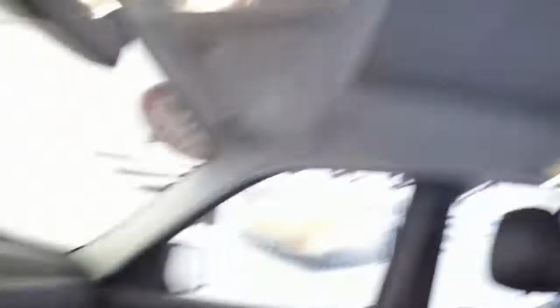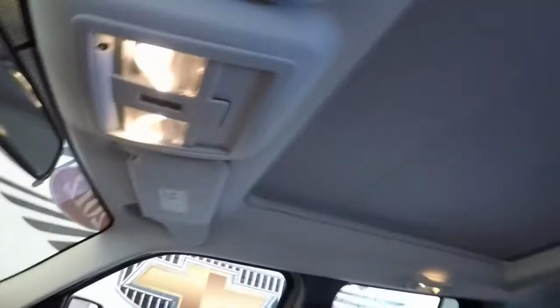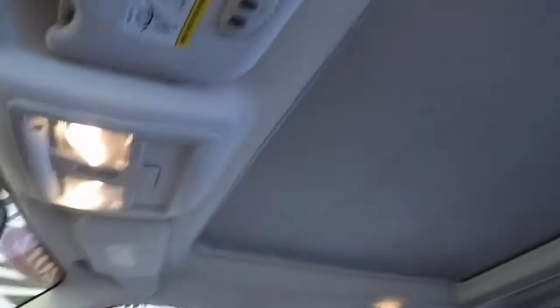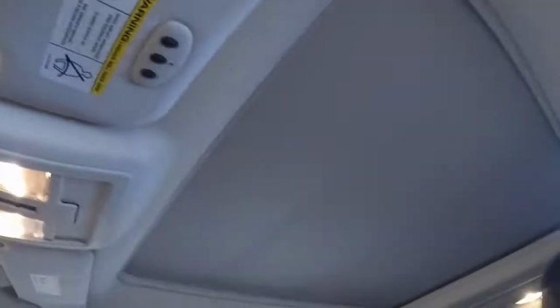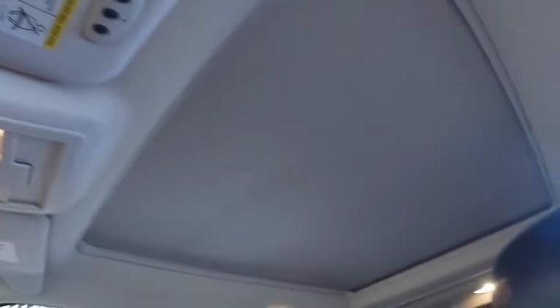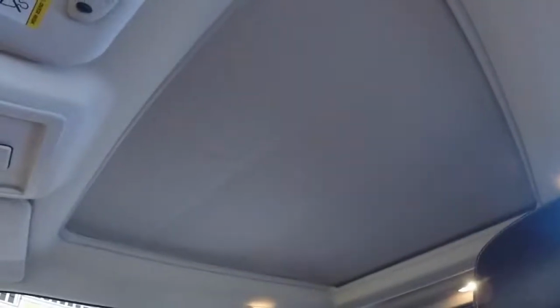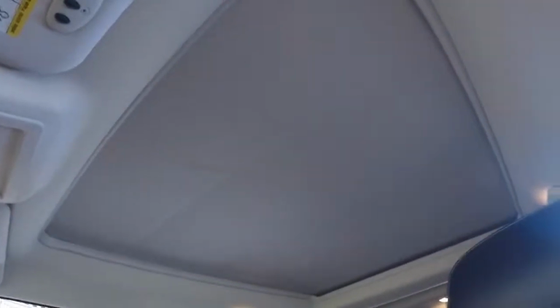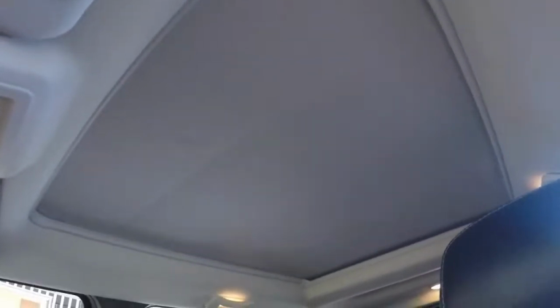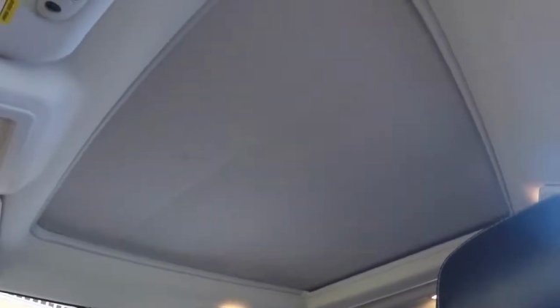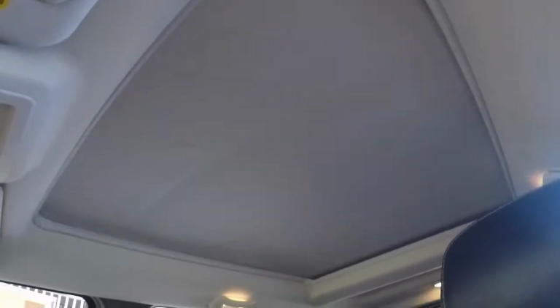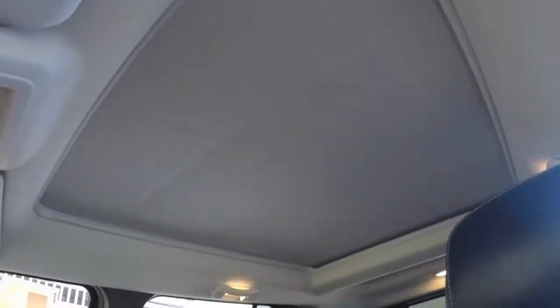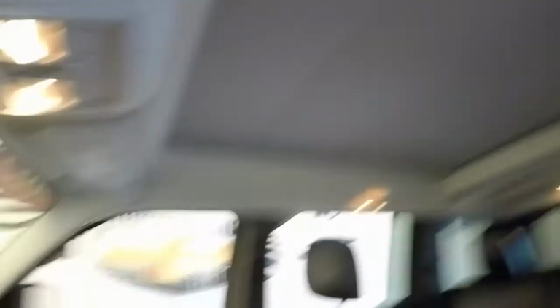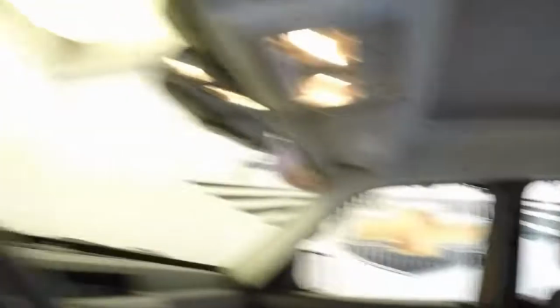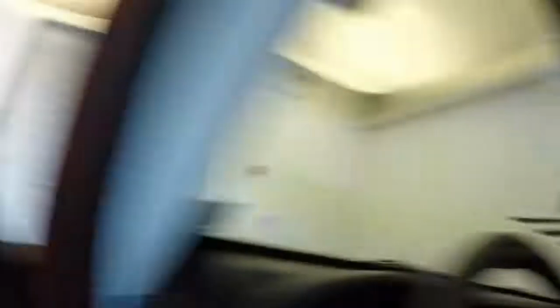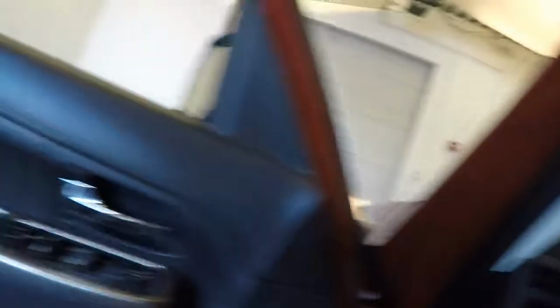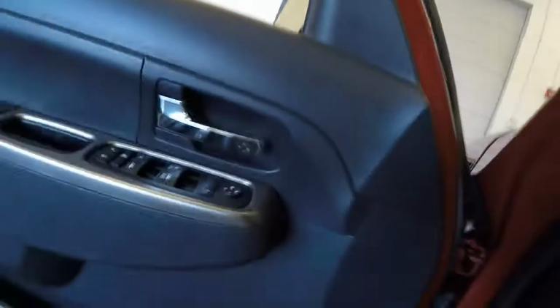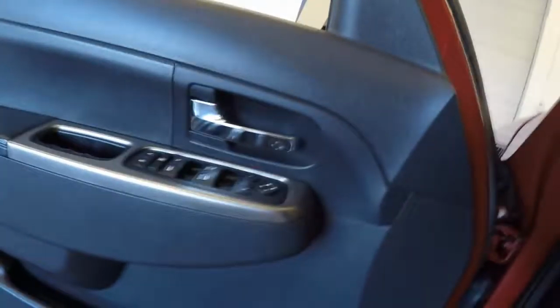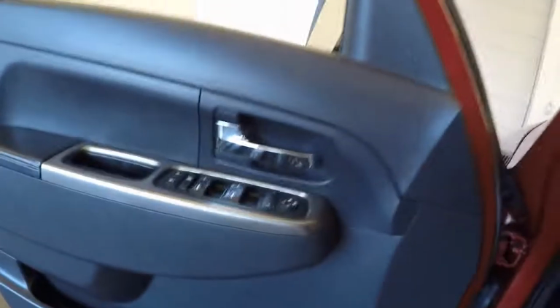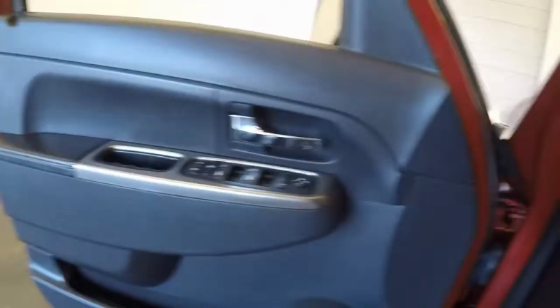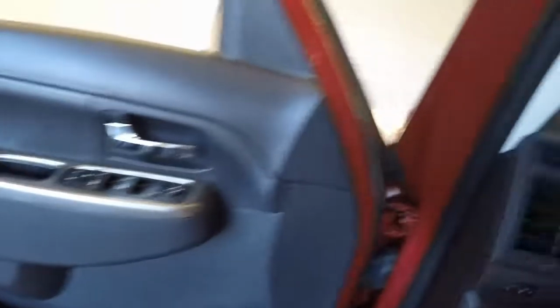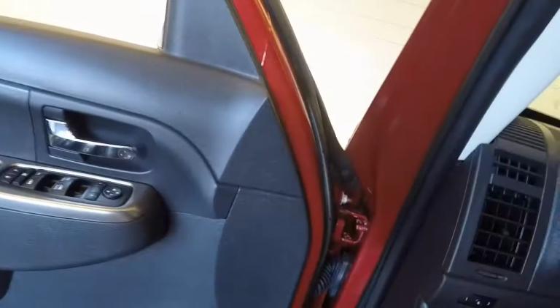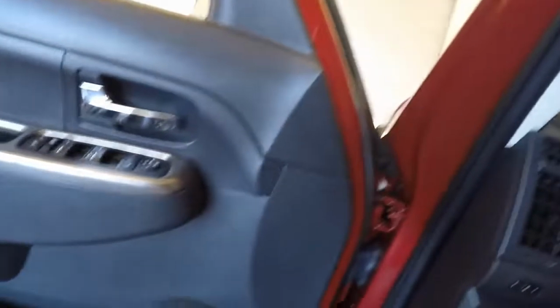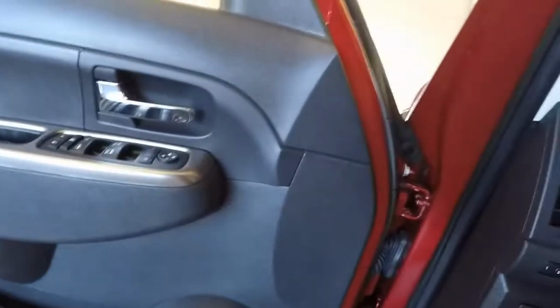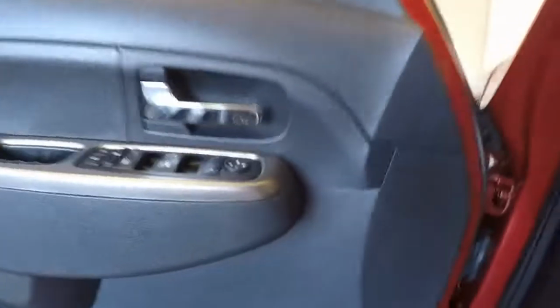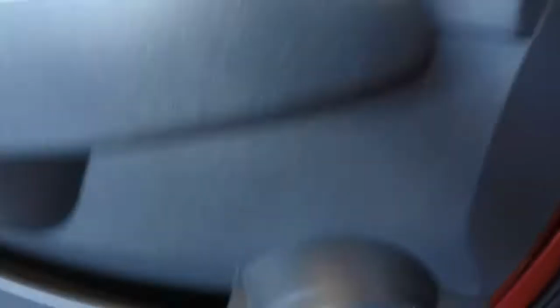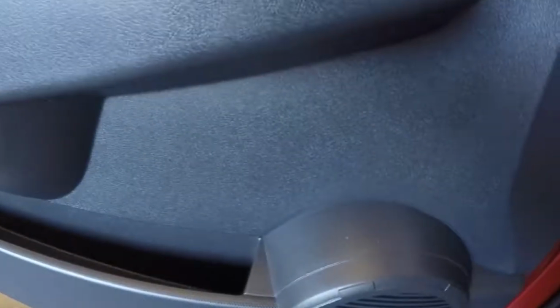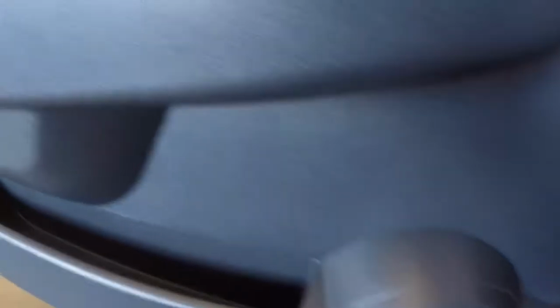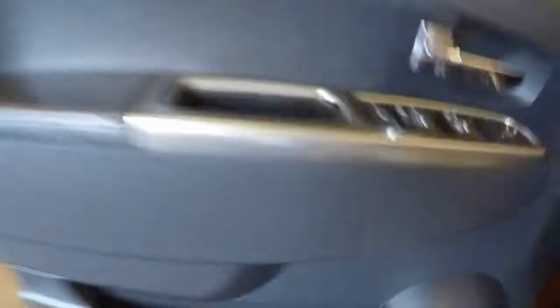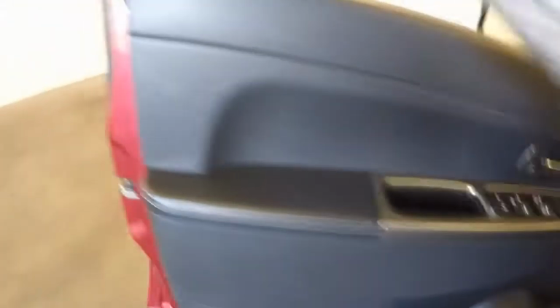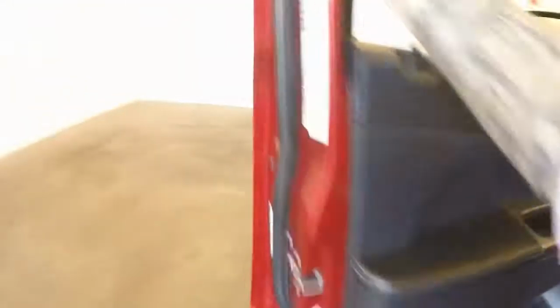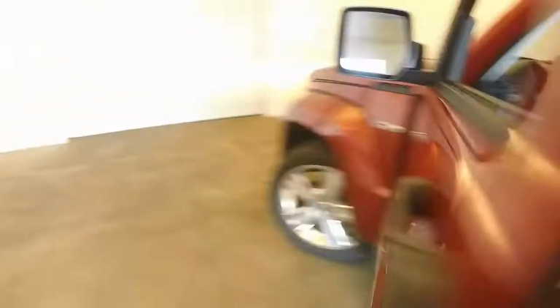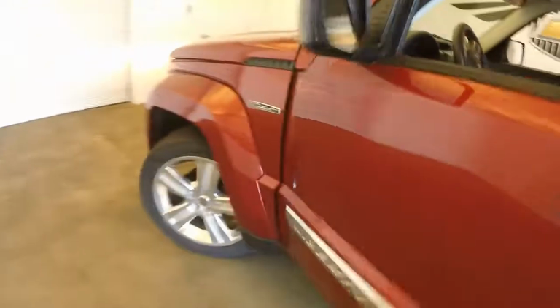This has a giant retractable center part of the roof, which gives you kind of that convertible feeling without actually being in a convertible — and also being in an SUV.